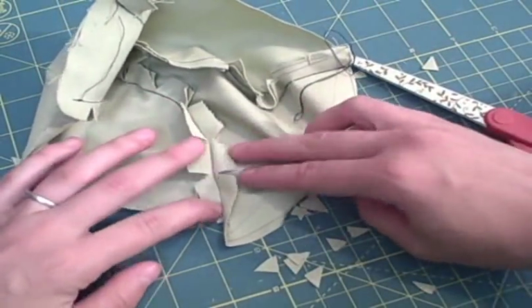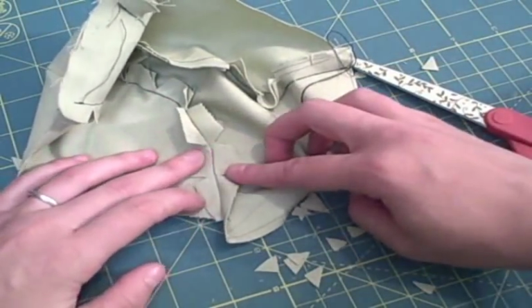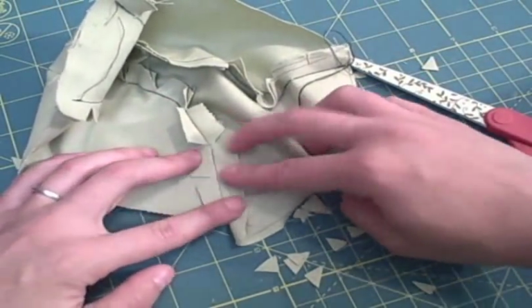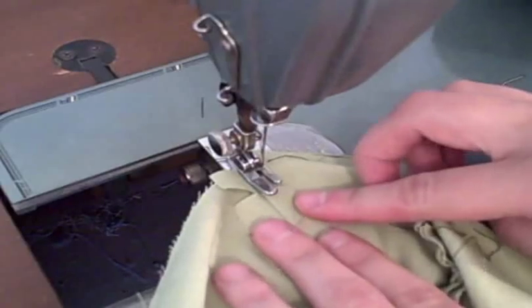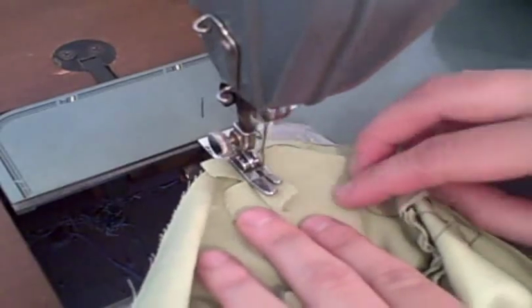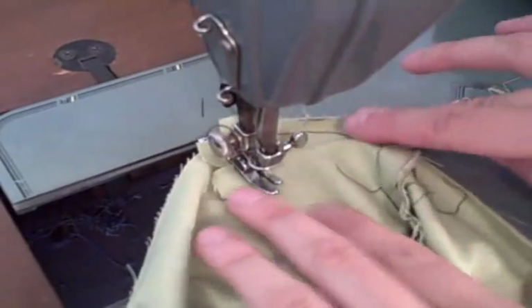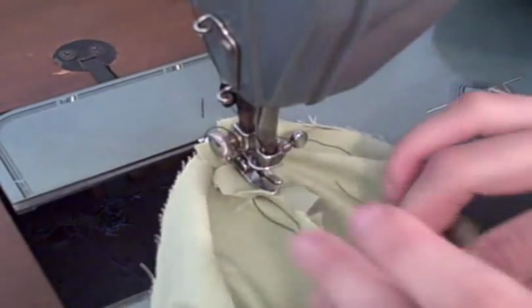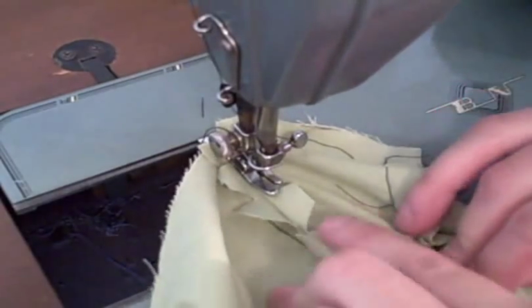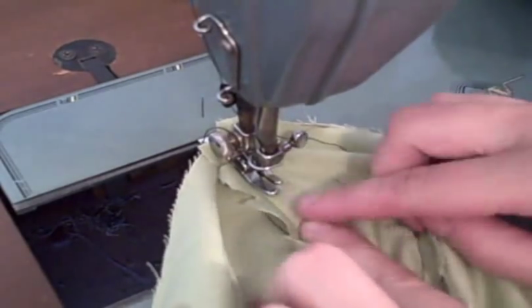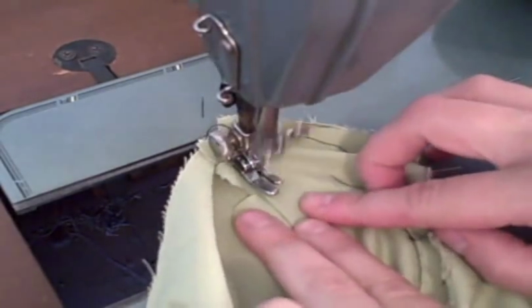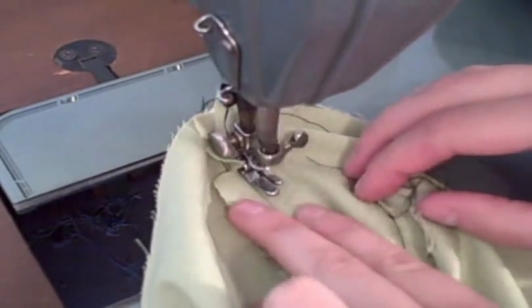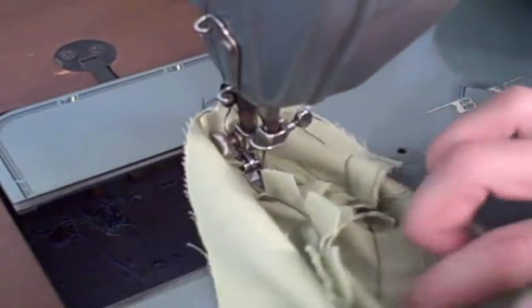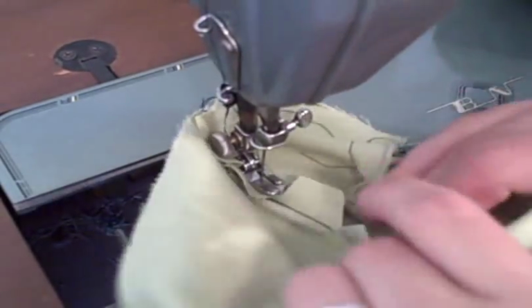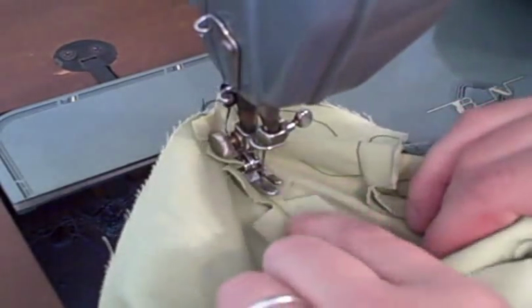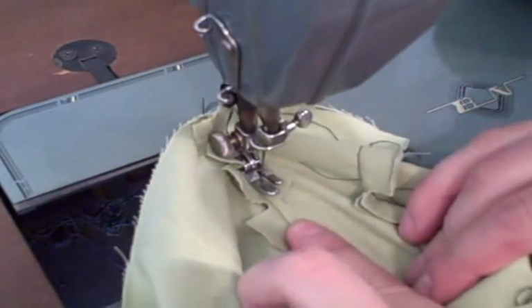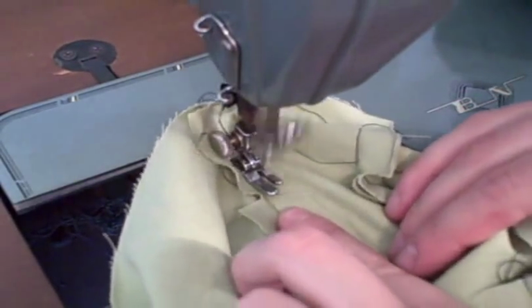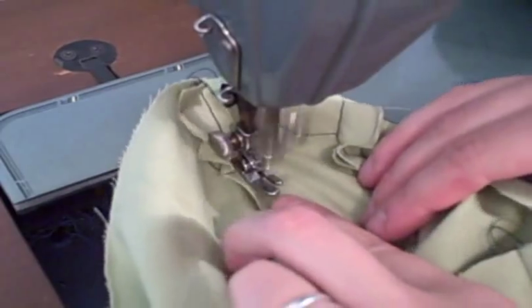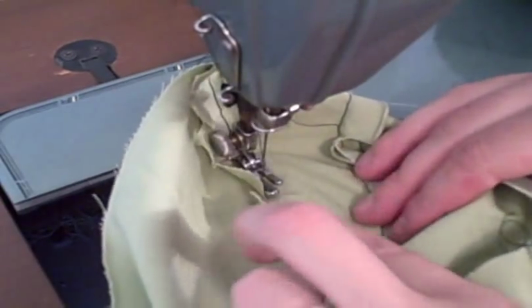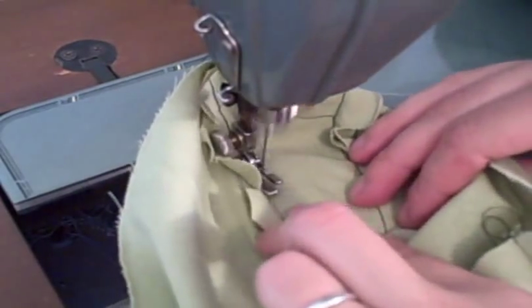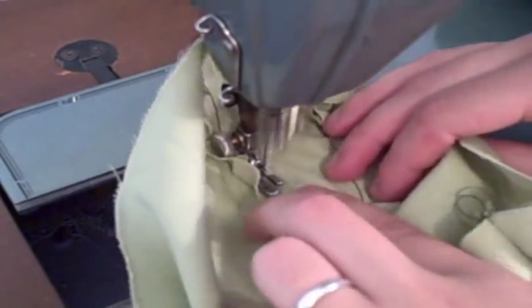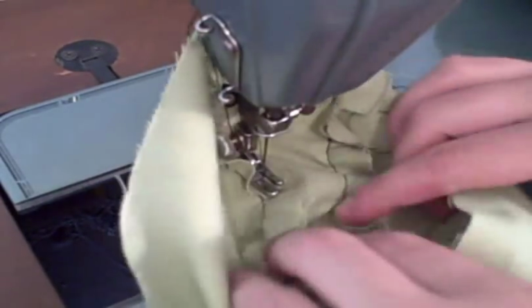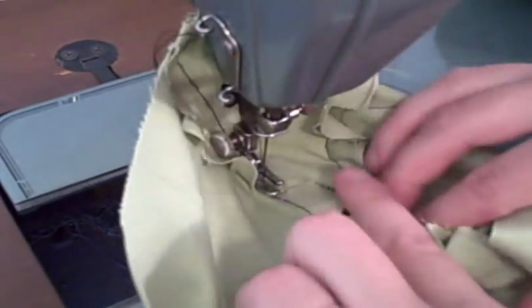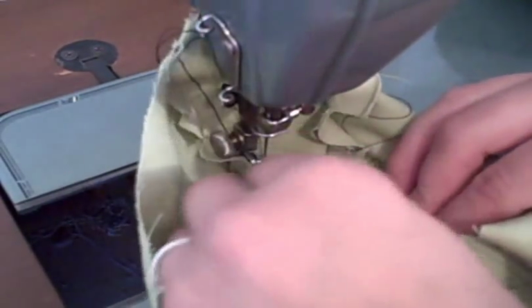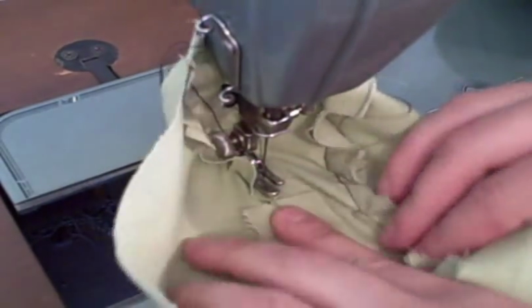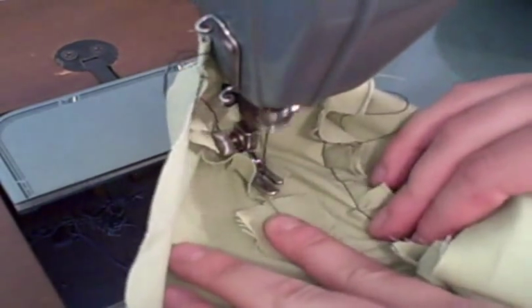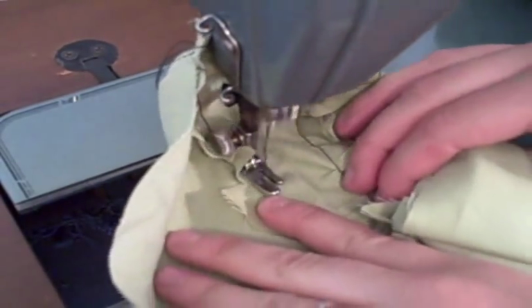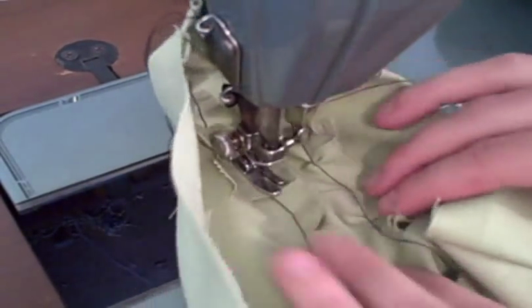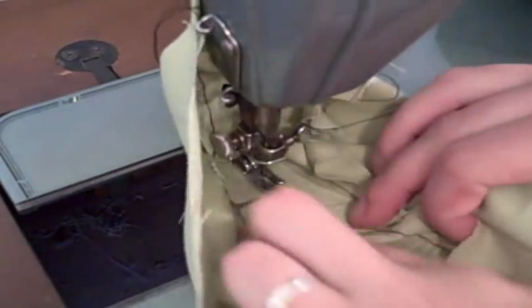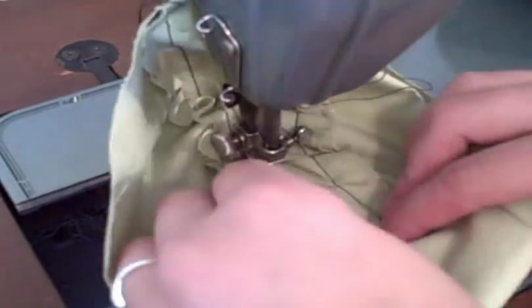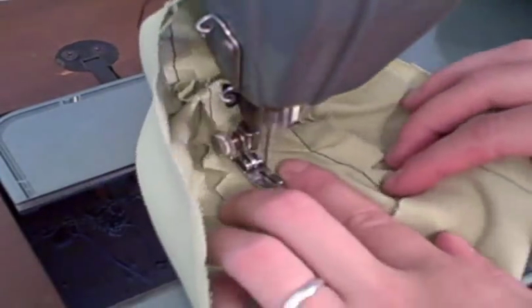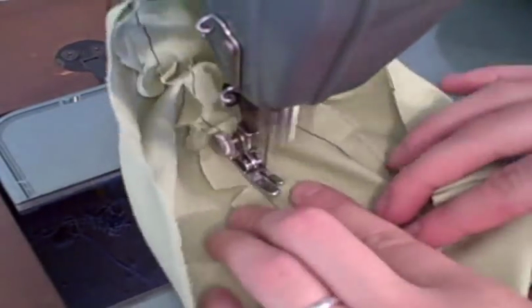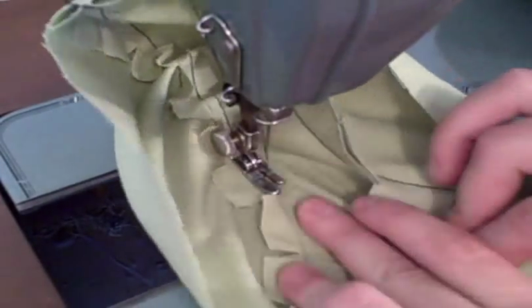One last thing you can do is open up the clipped seam allowance and sew a top stitch down both sides. This gives your project a nice finished look on both the inside and the outside, and adds a little extra detail with the top stitch.